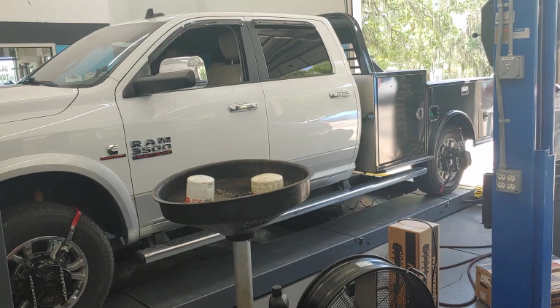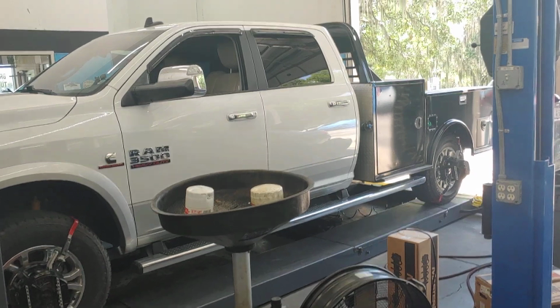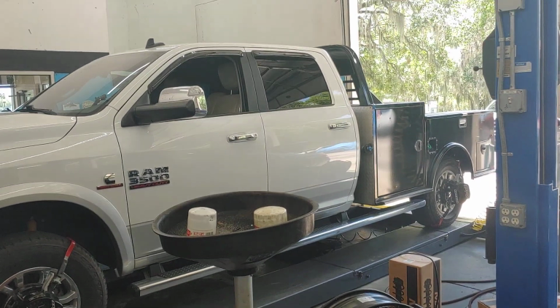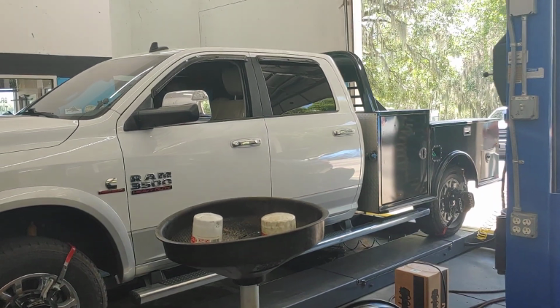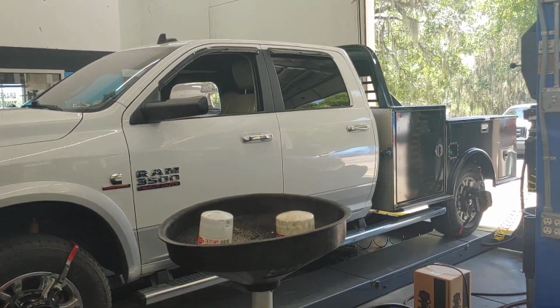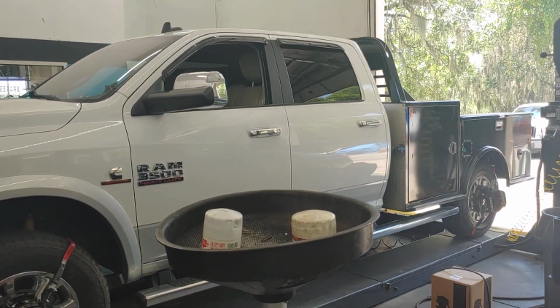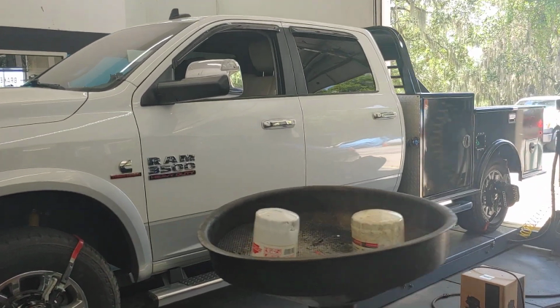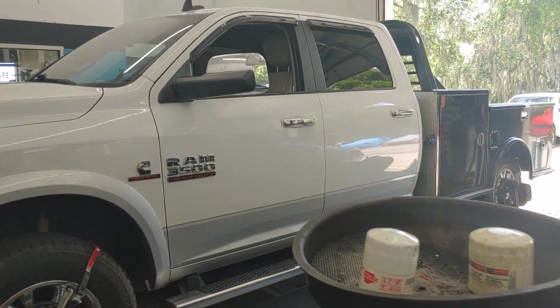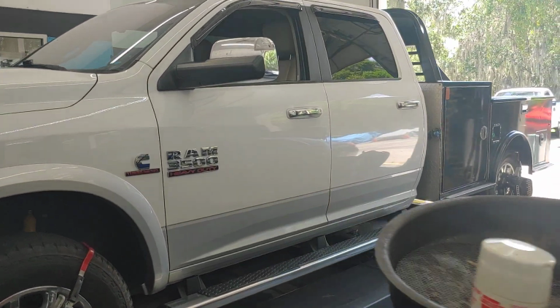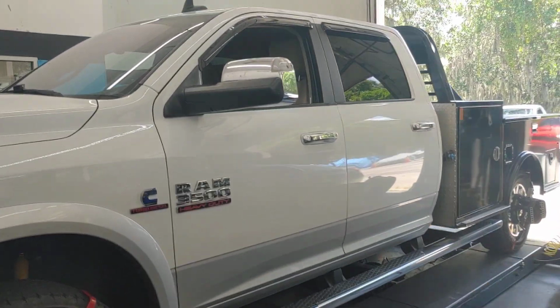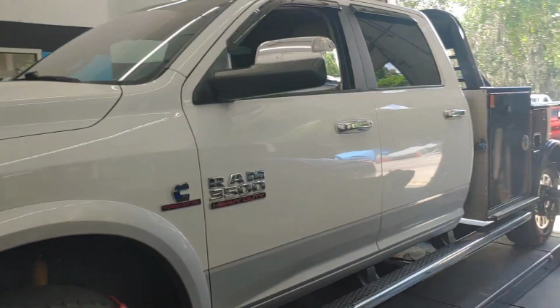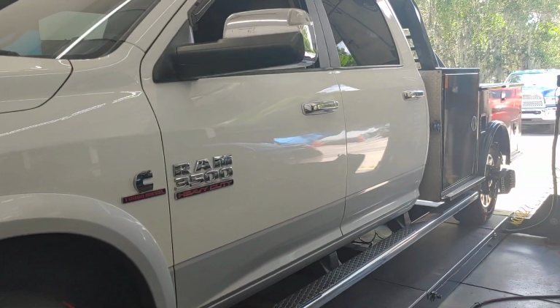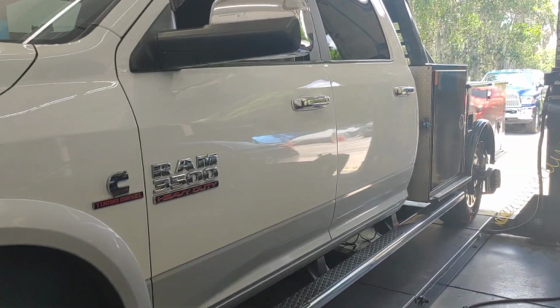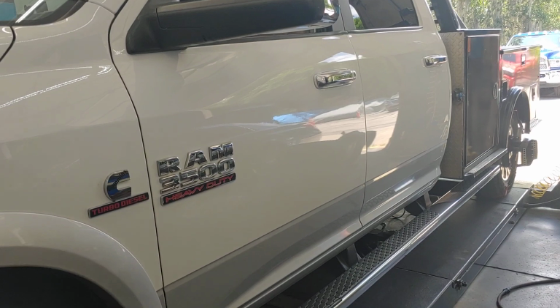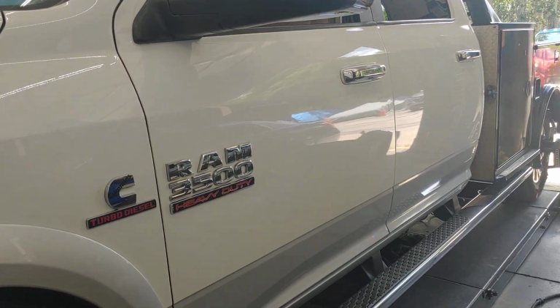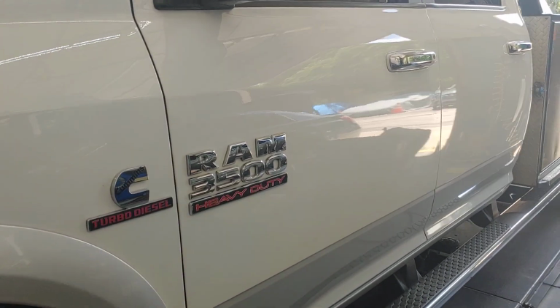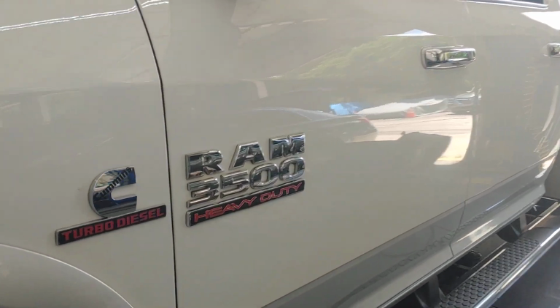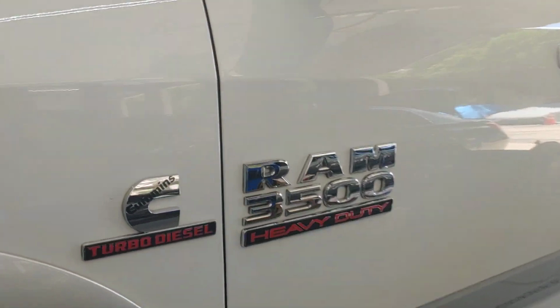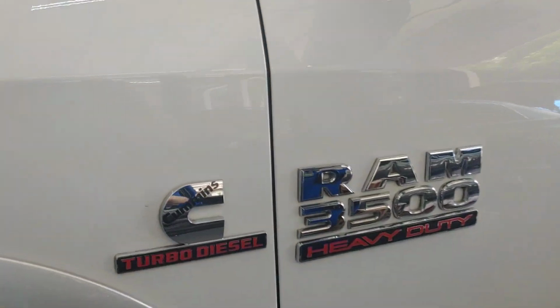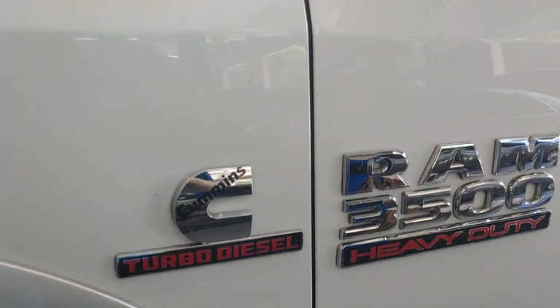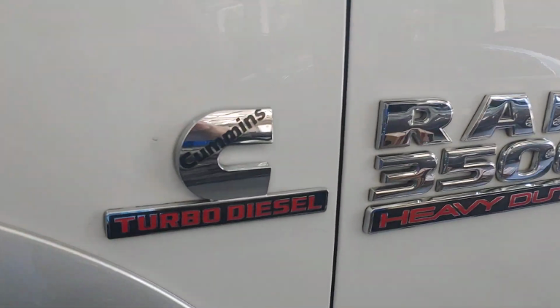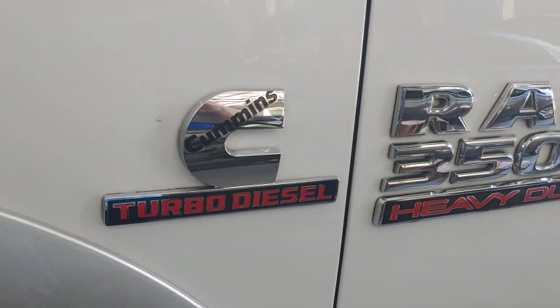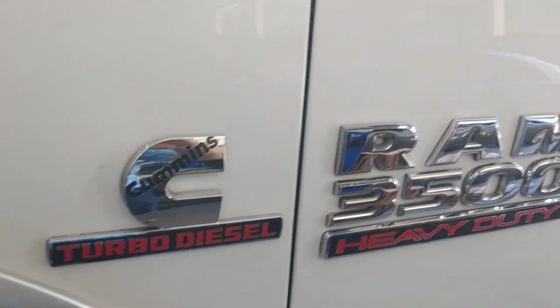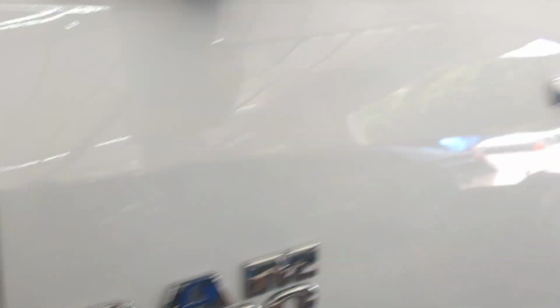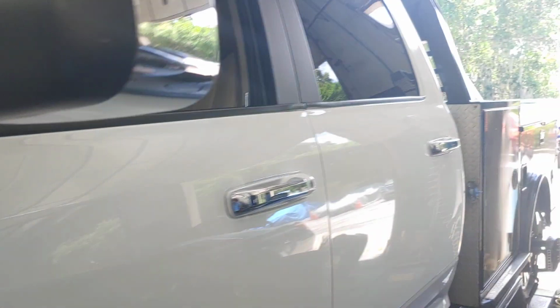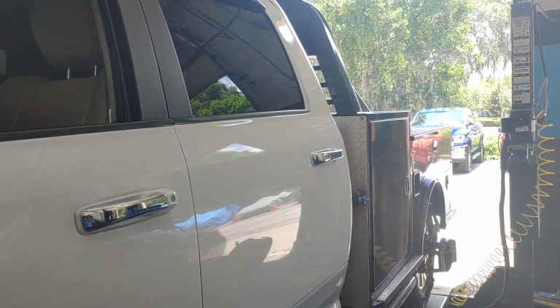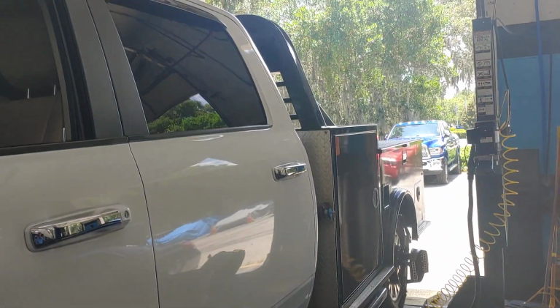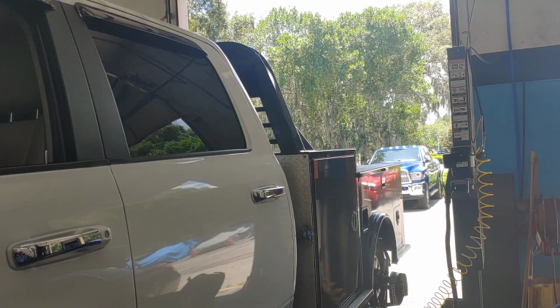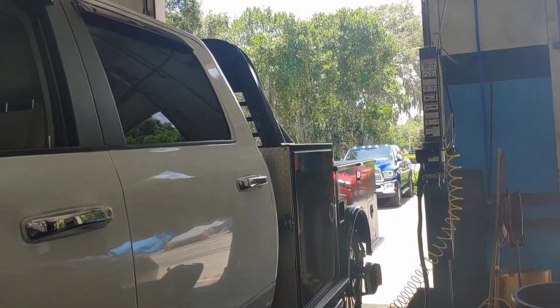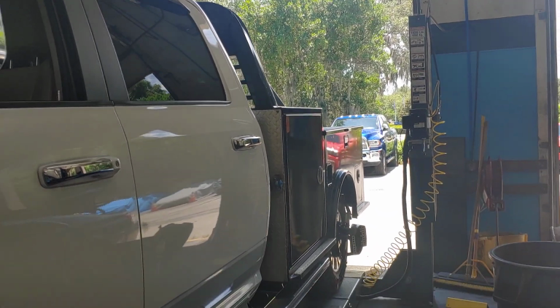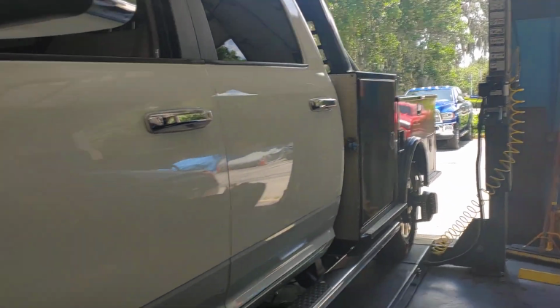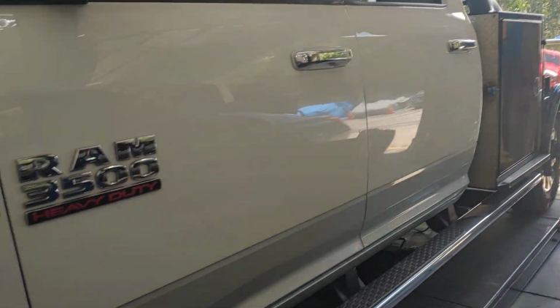It's Patrick at PALS. Ram trucks — they're everywhere. People love Cummins diesels. And this is a work truck for an electrical contractor. Why is it here?